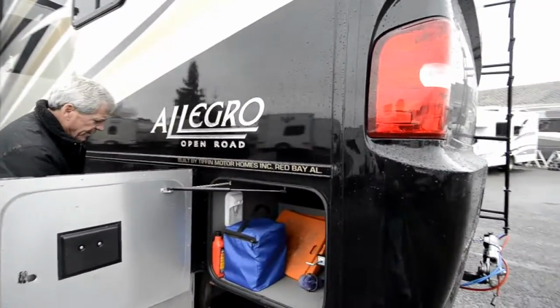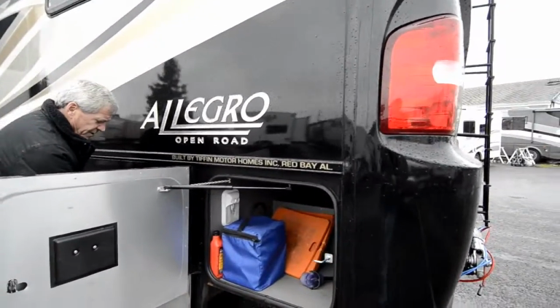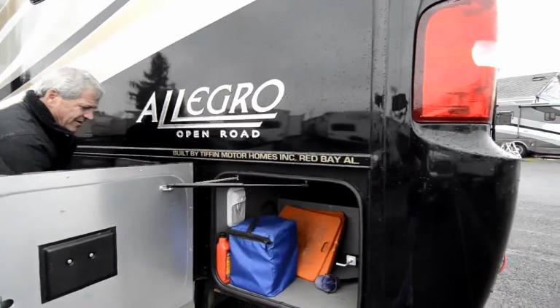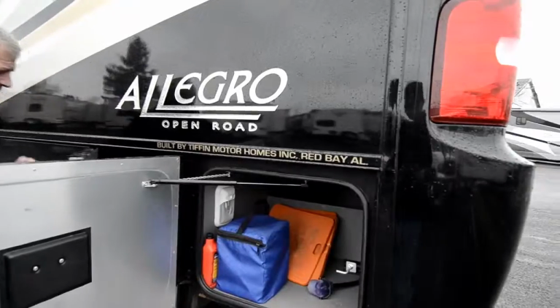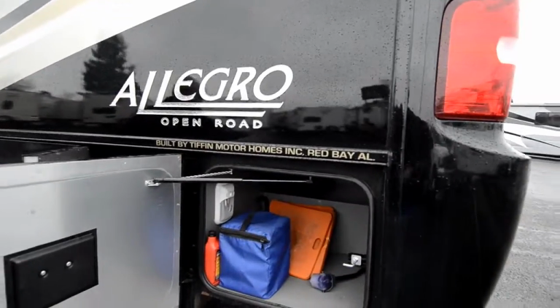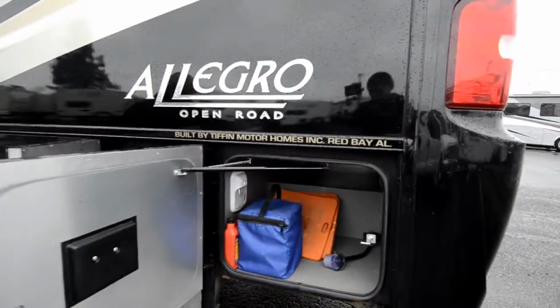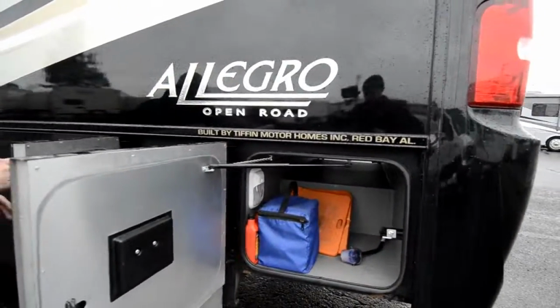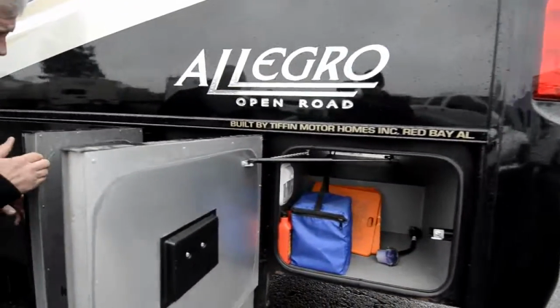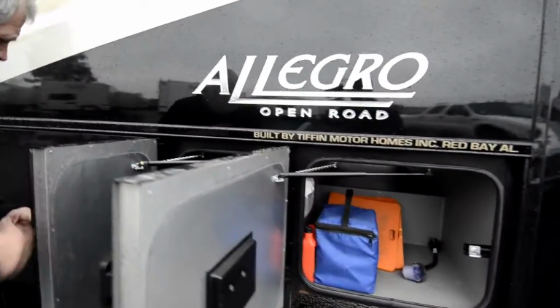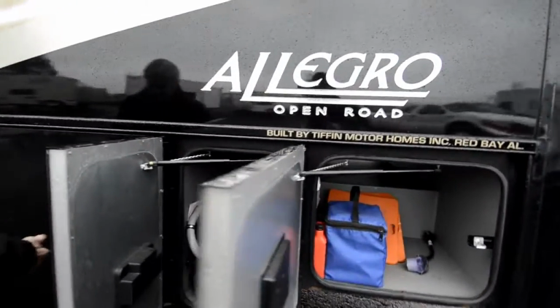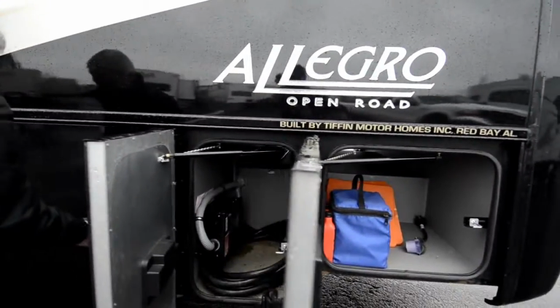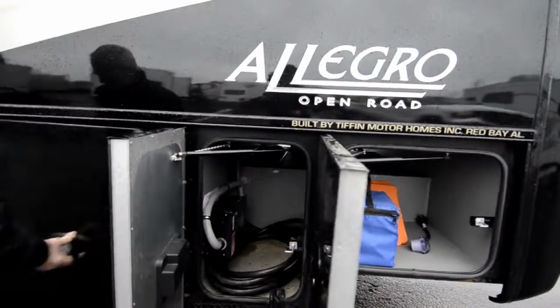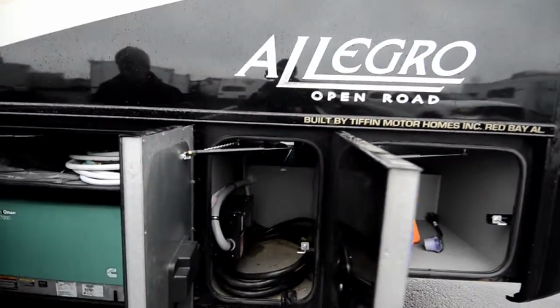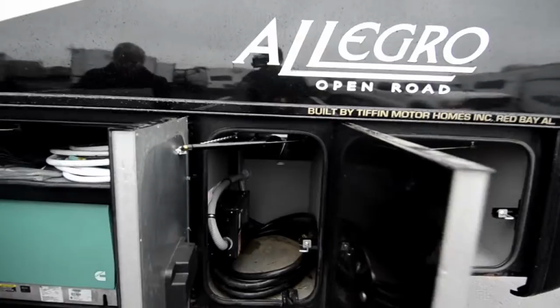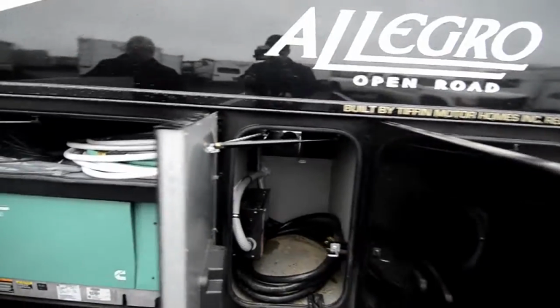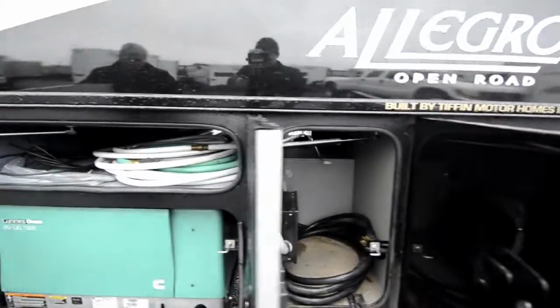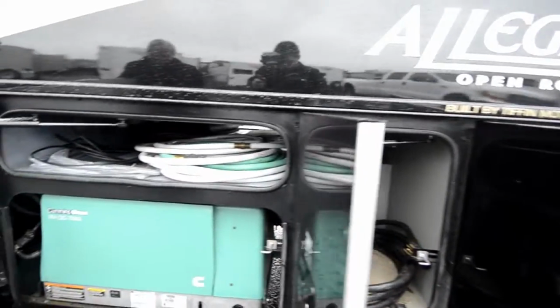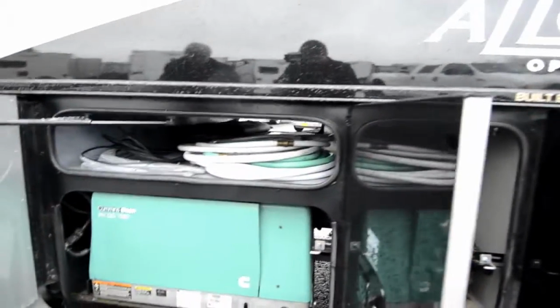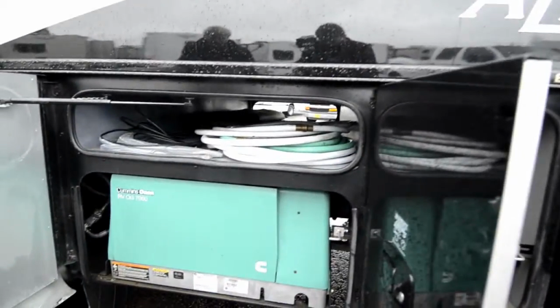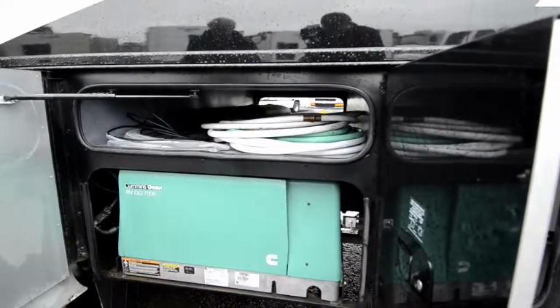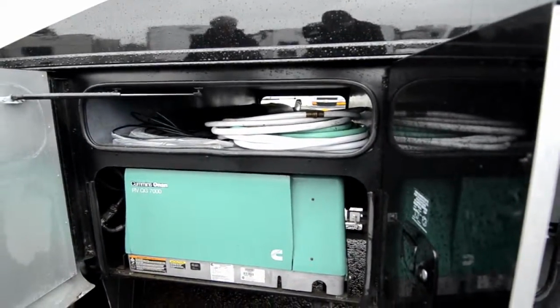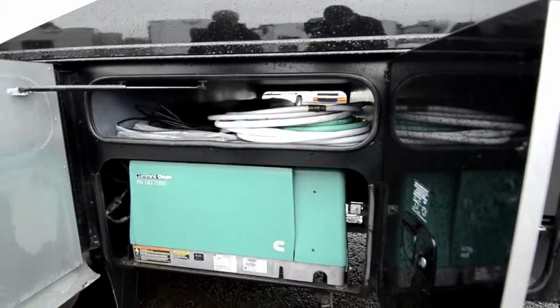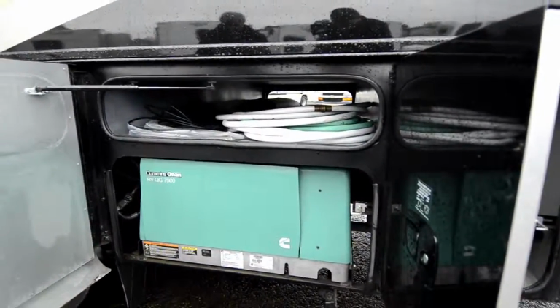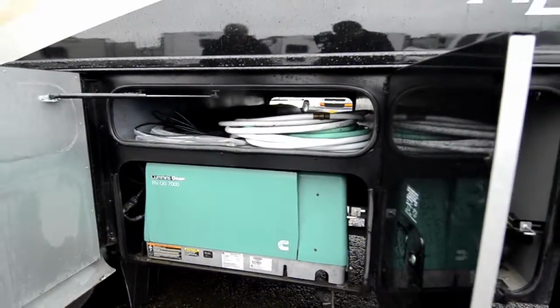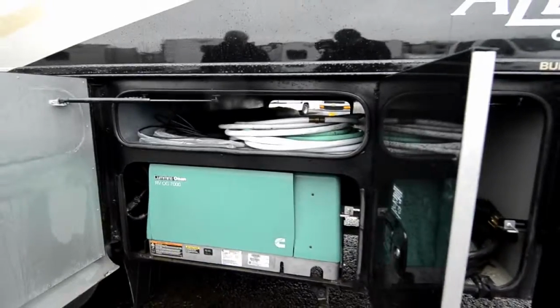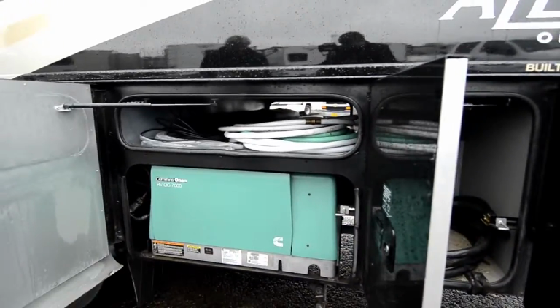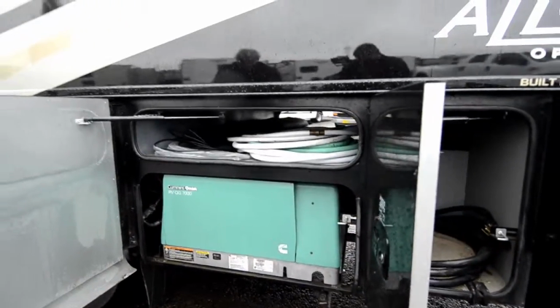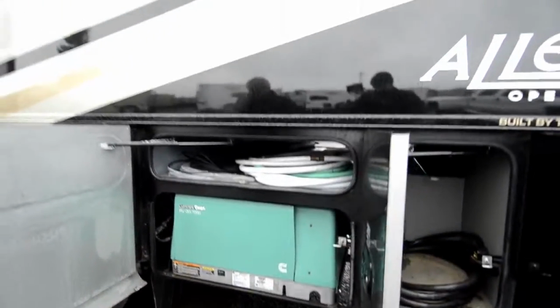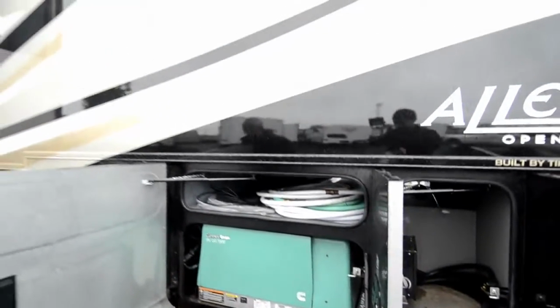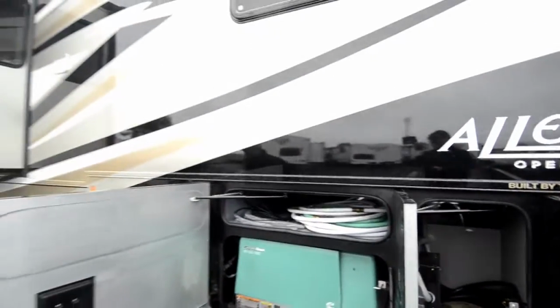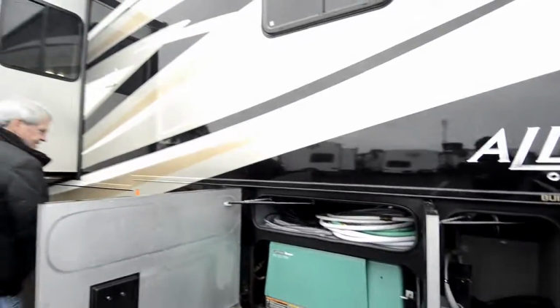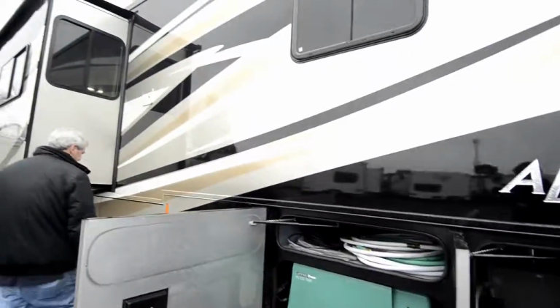Storage. 50-amp power service. Onan 7KW generator — the bigger they are, the quieter they are, so it's nice to have that instead of the 5.5.